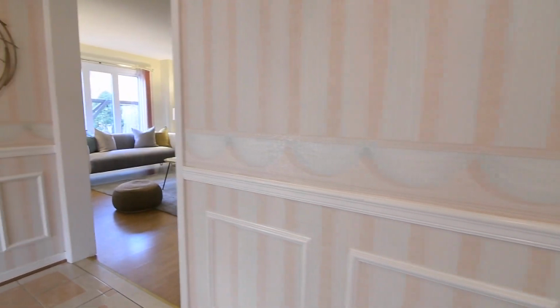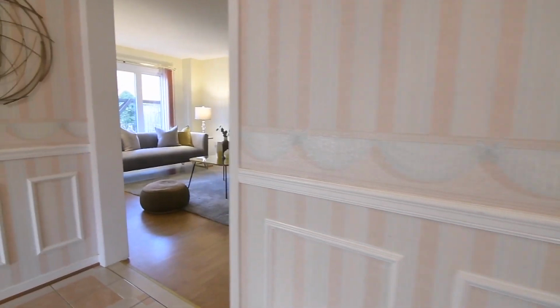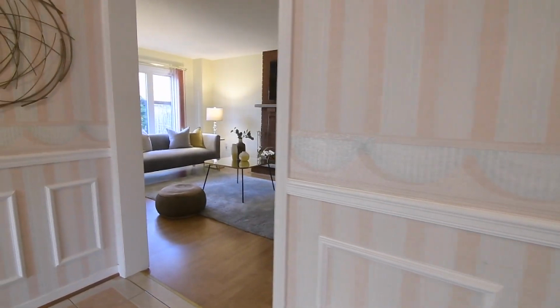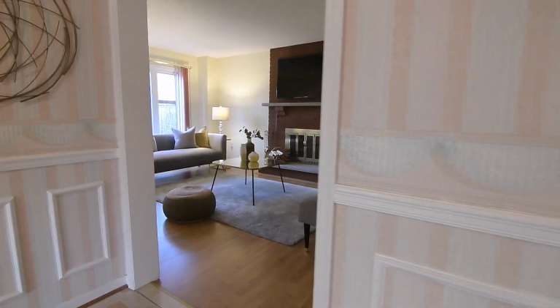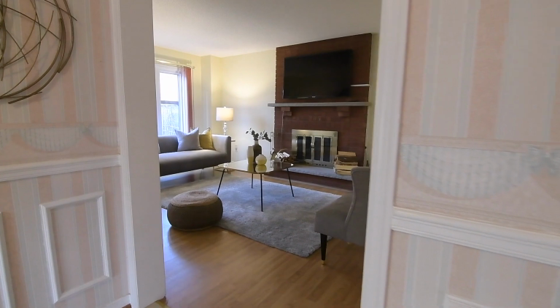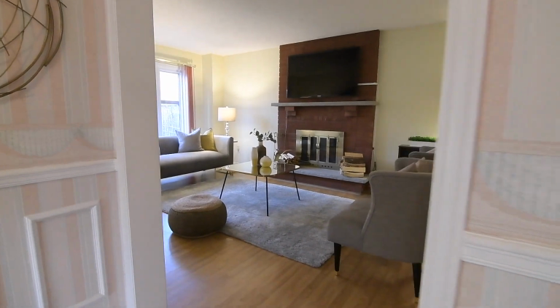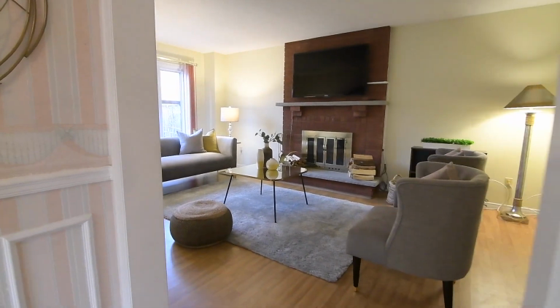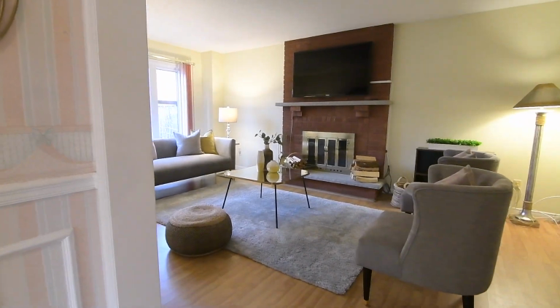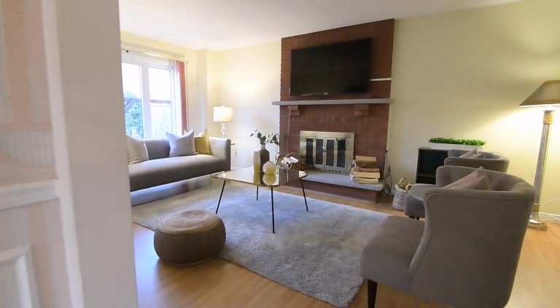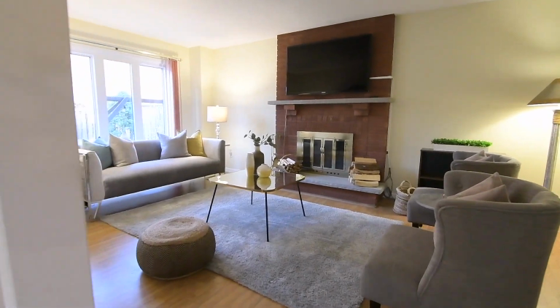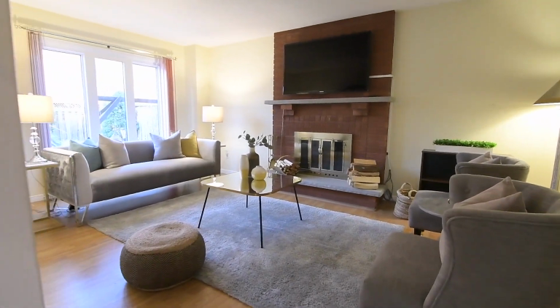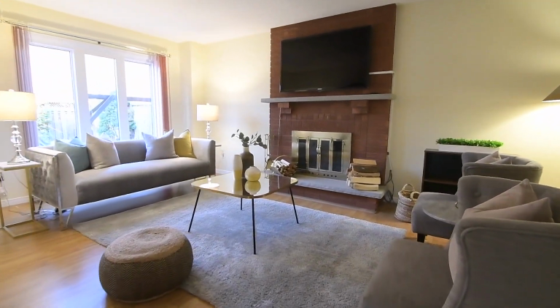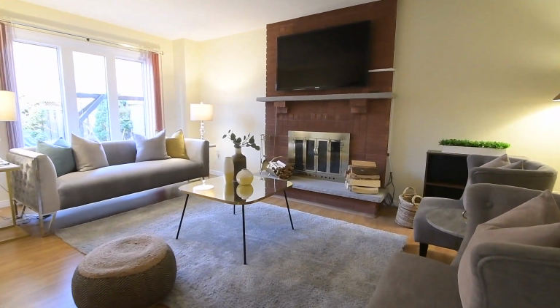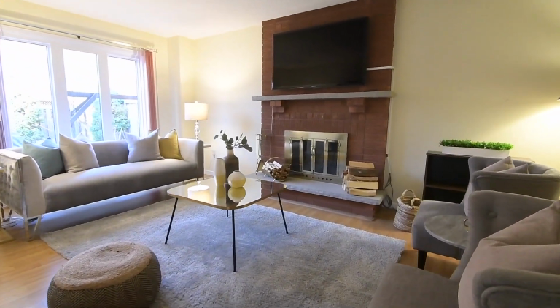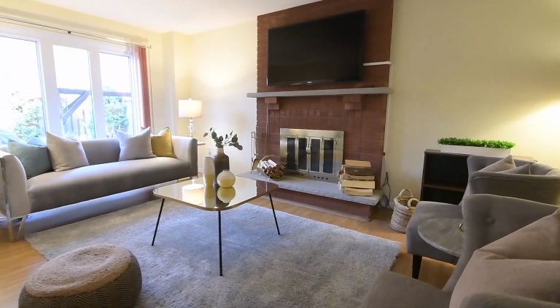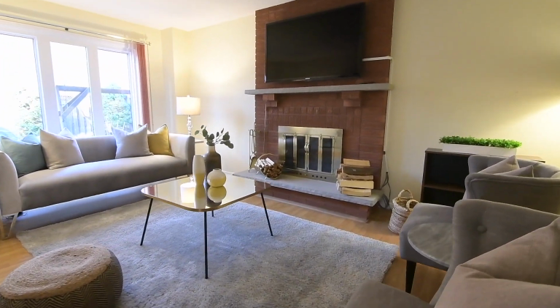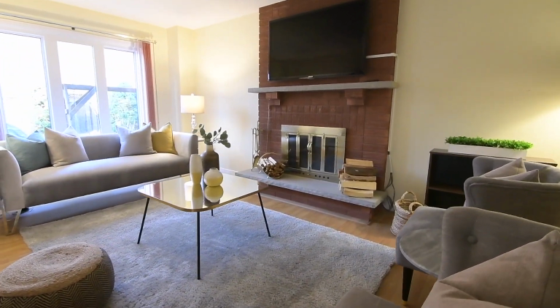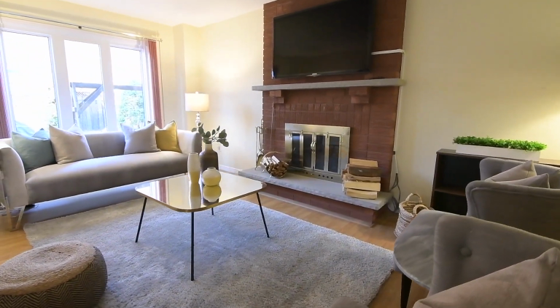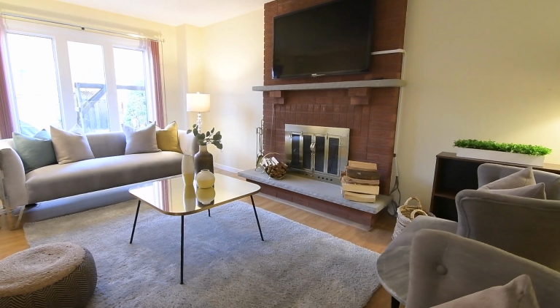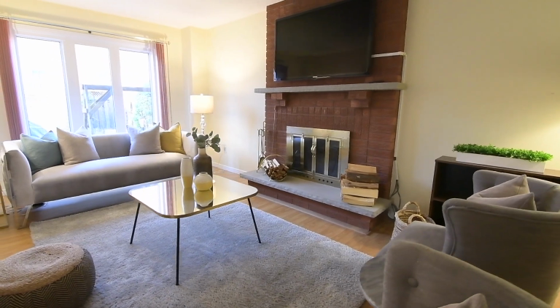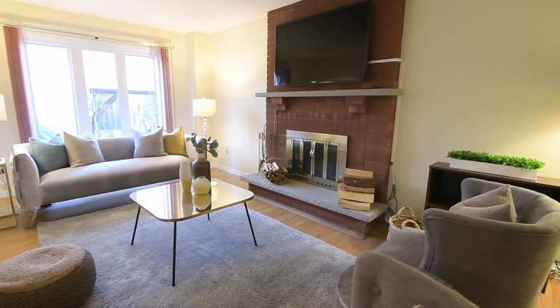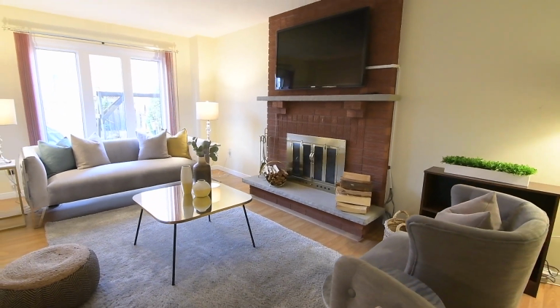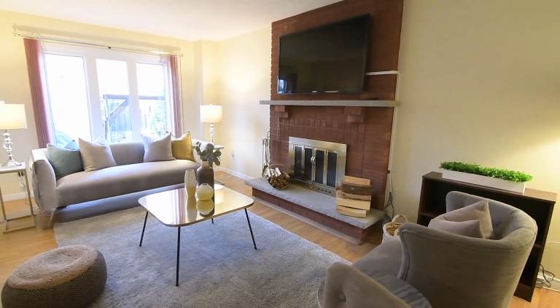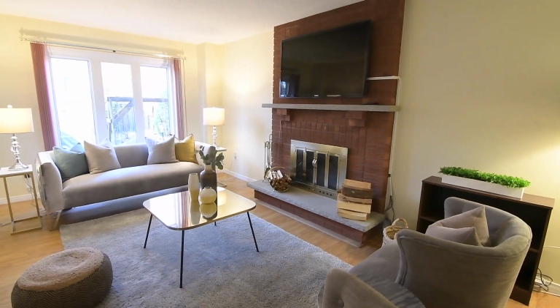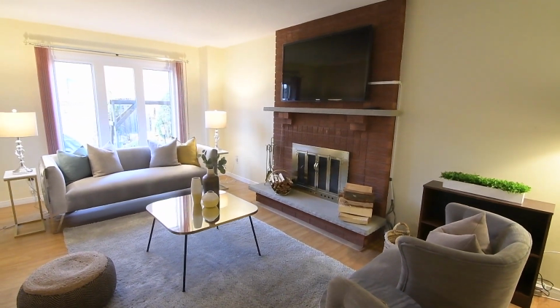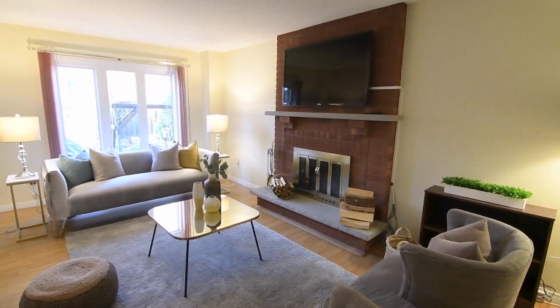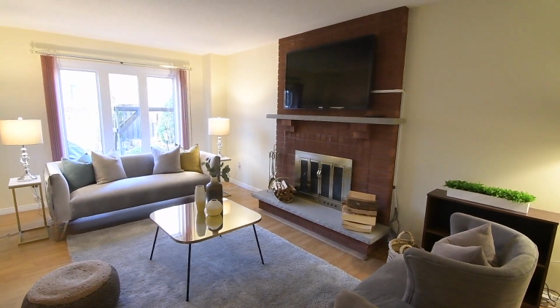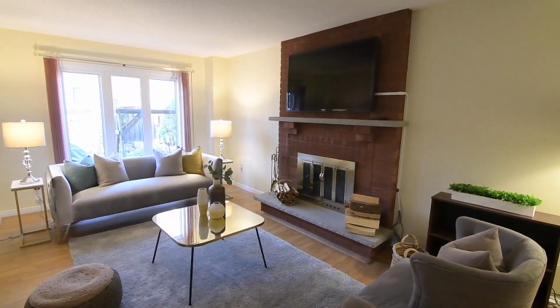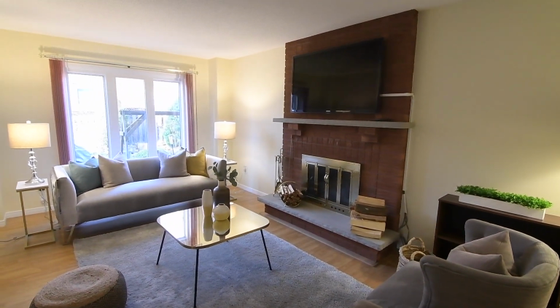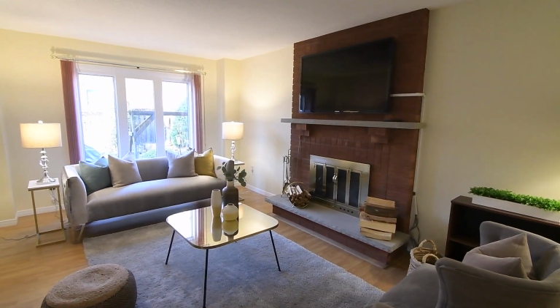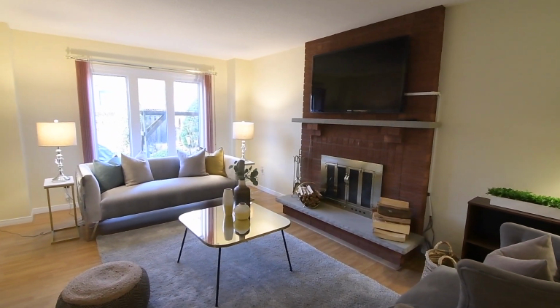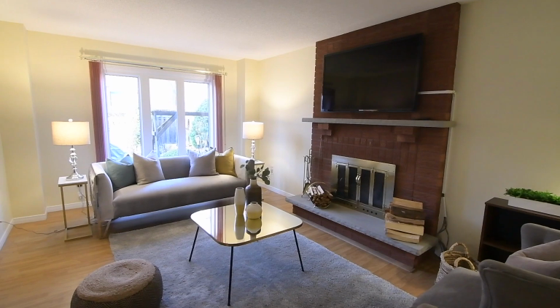Adjacent to the den is the family room, which showcases the second wood-burning brick fireplace, and with this wonderful gathering space also featuring laminate flooring as well as an oversized window with backyard views.